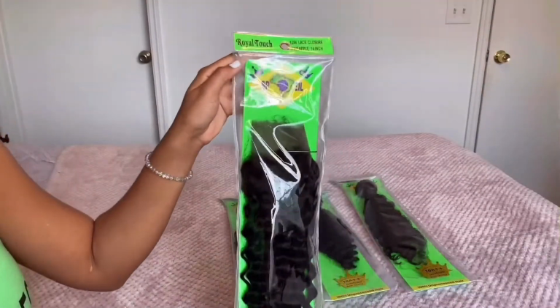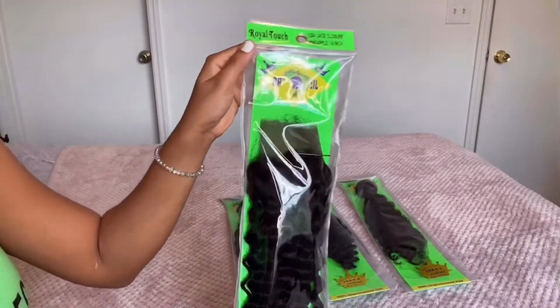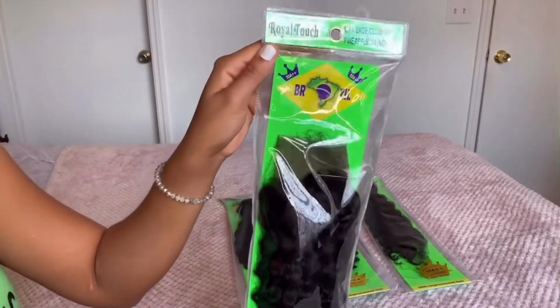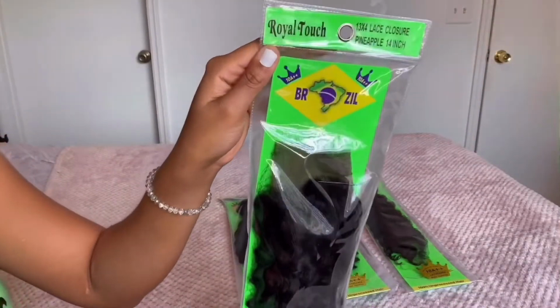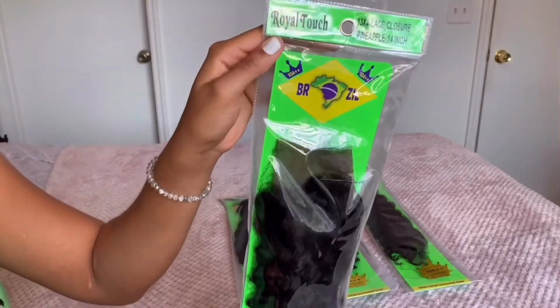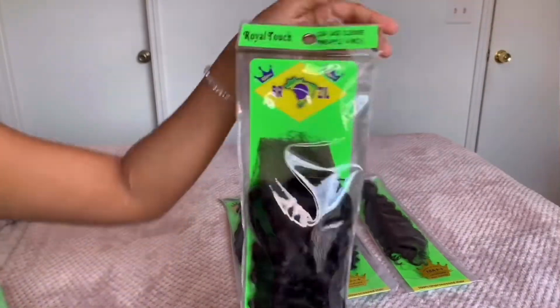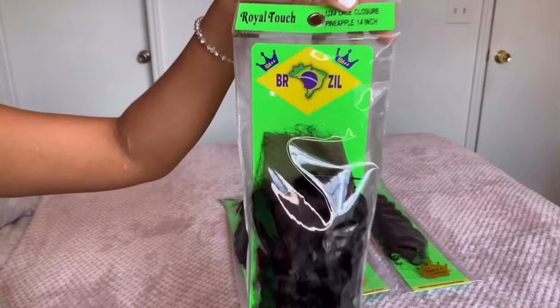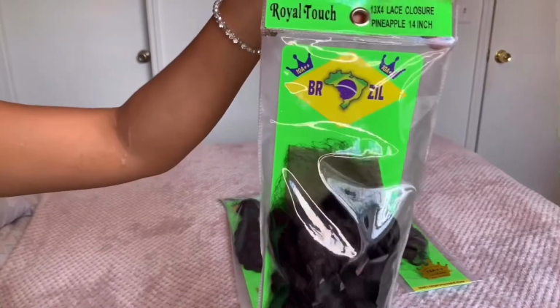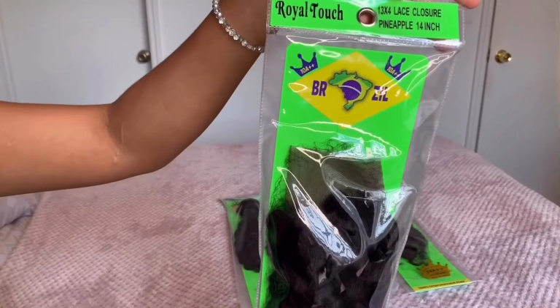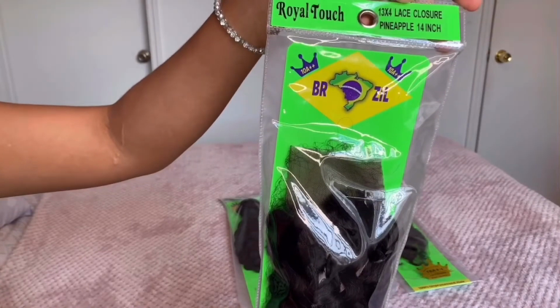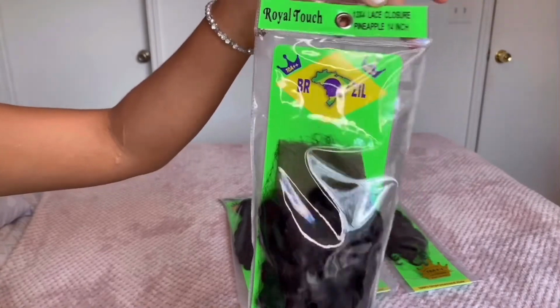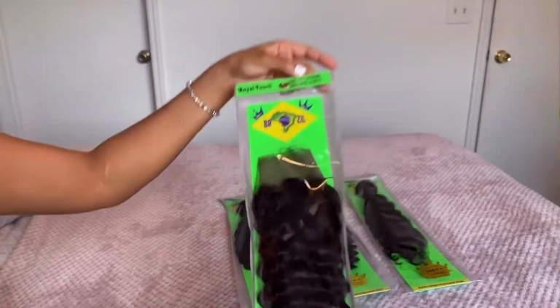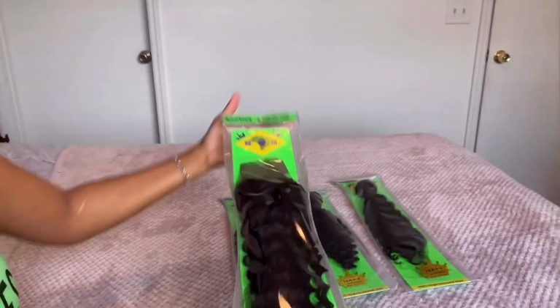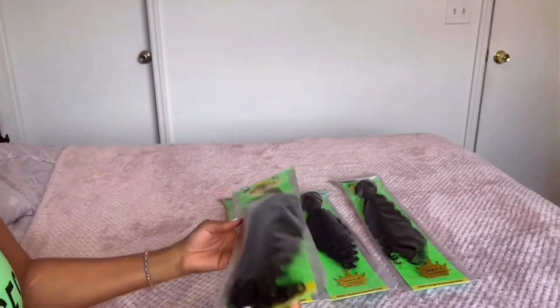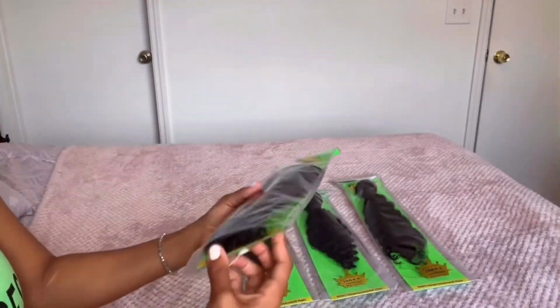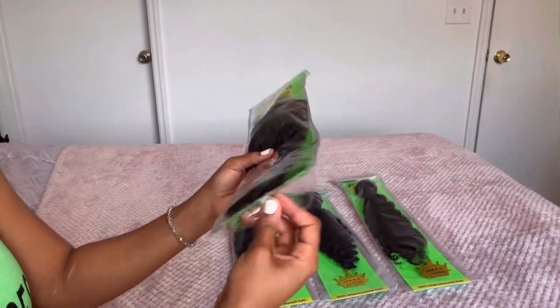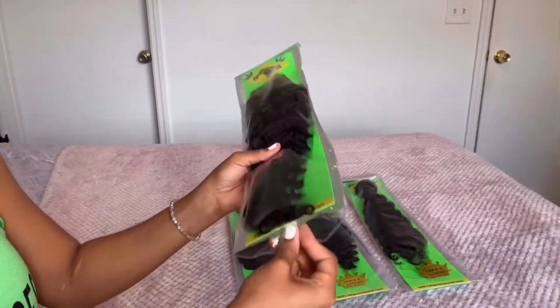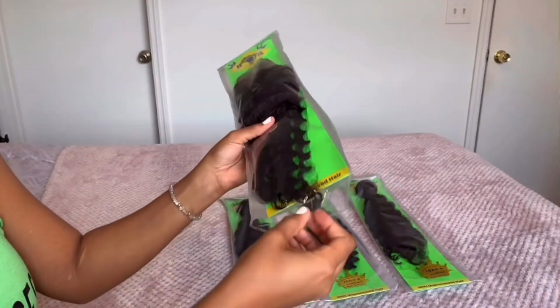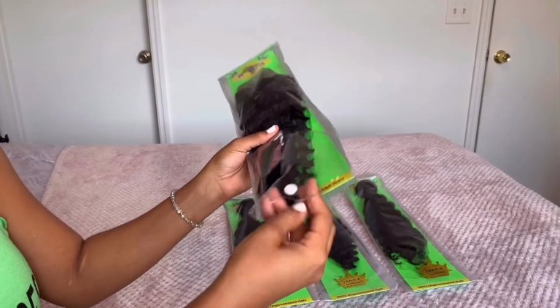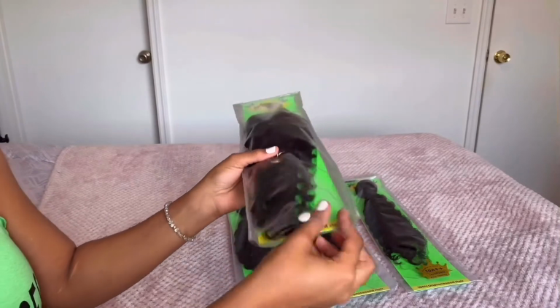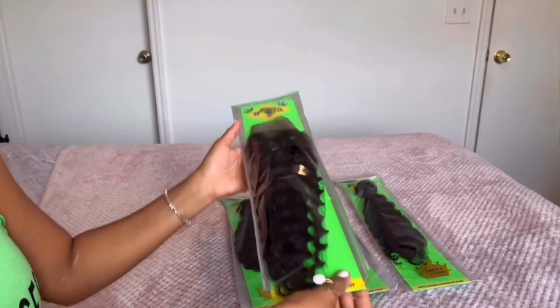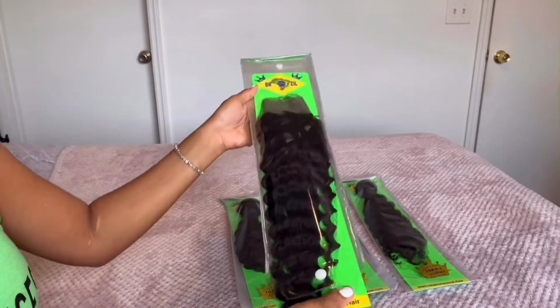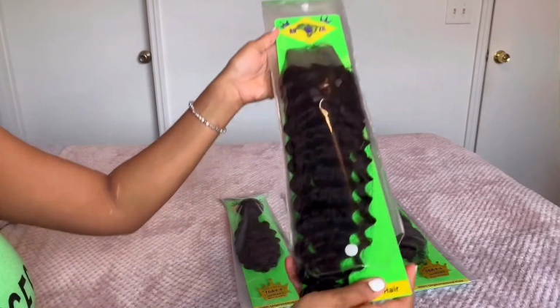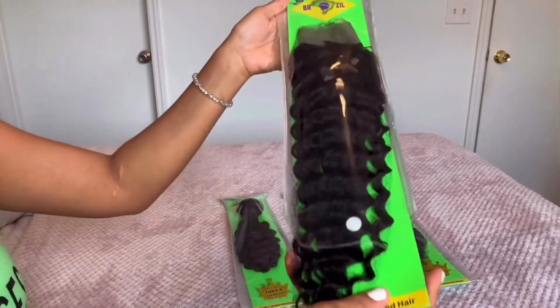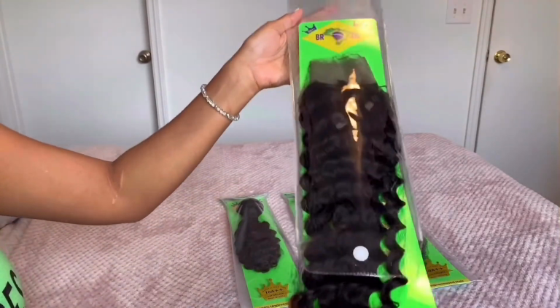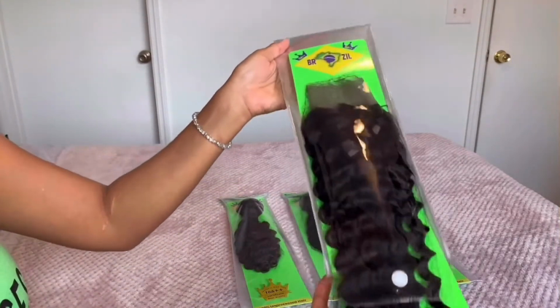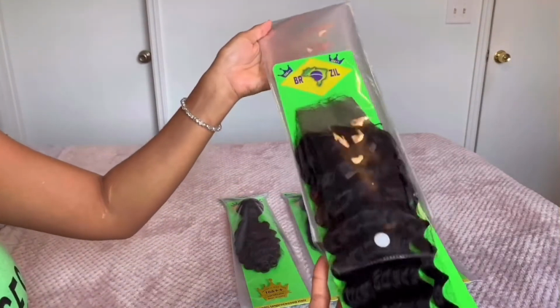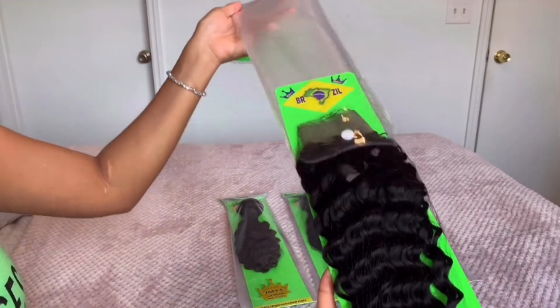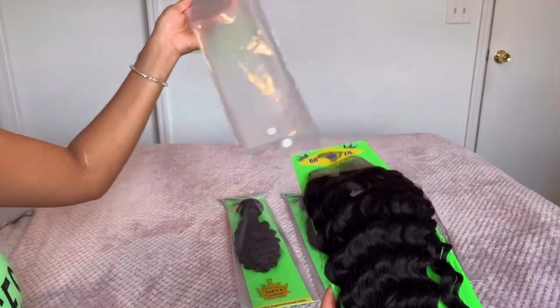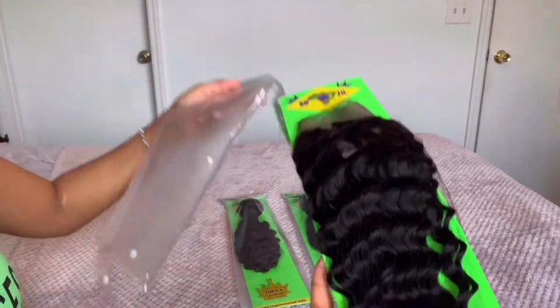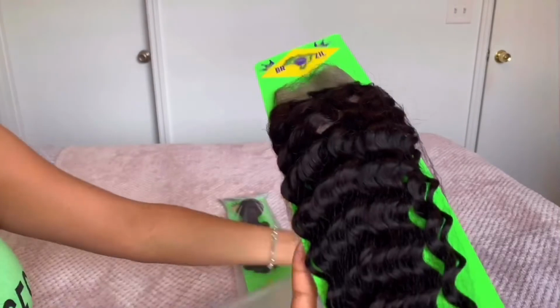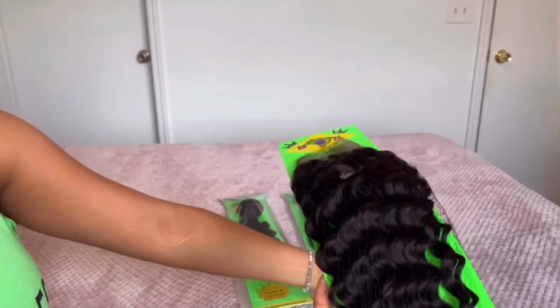First we're going to start out with the frontal piece. Now I know it says 13 by 4 lace closure, but this is a frontal that goes from ear to ear — so again it is 13 by 4, and this is the lace frontal. We're going to go ahead and take this out of the package.